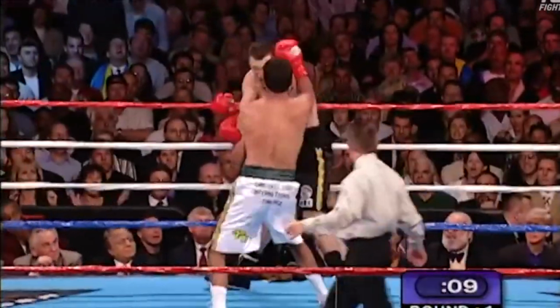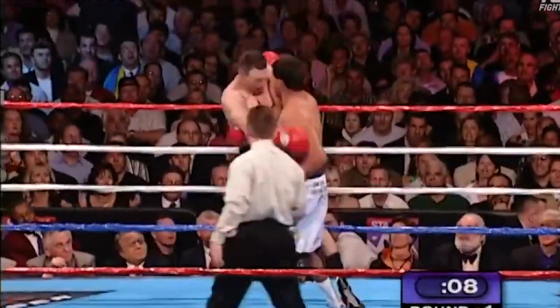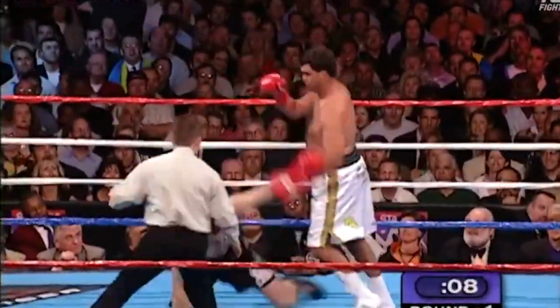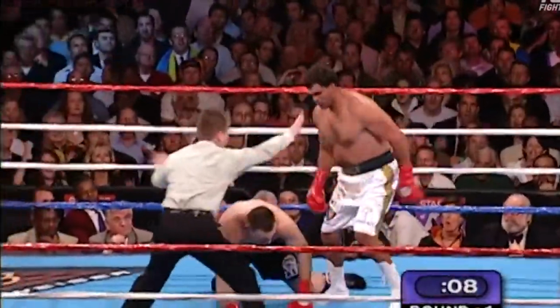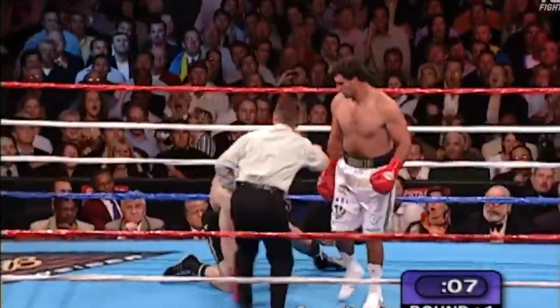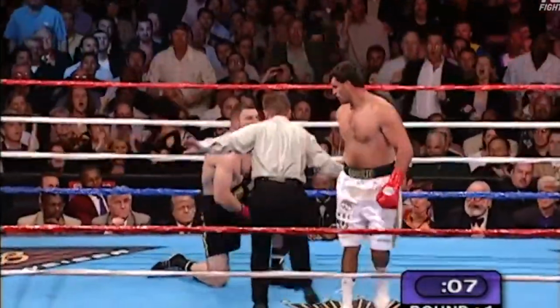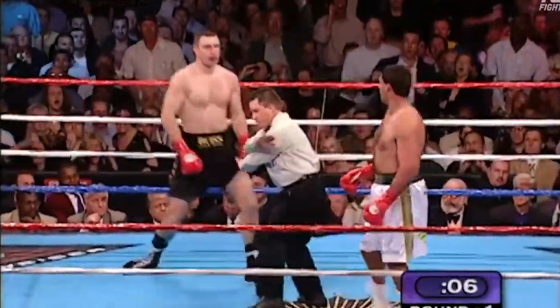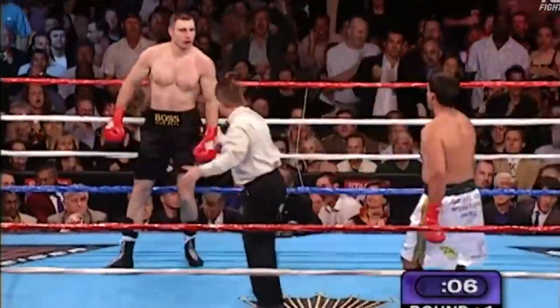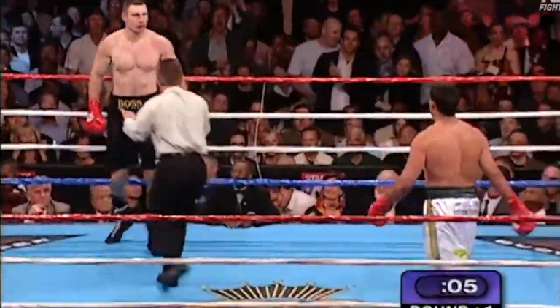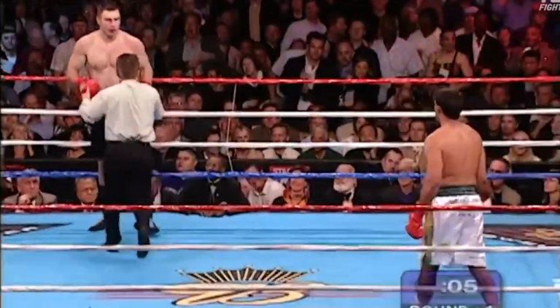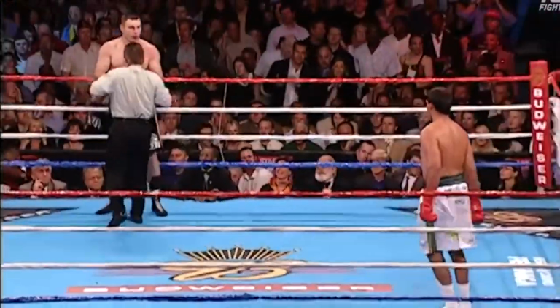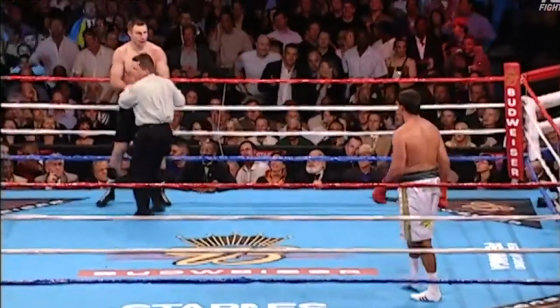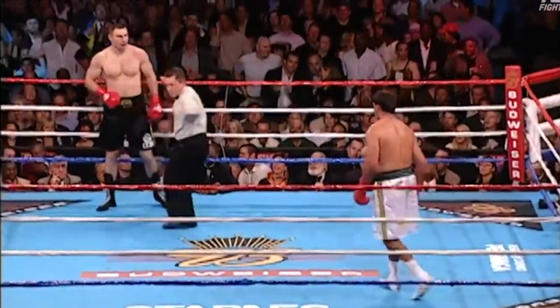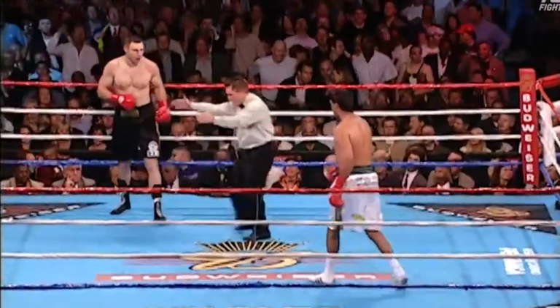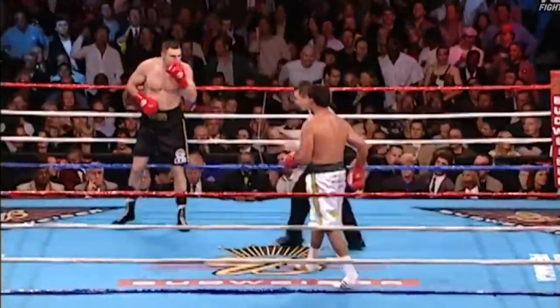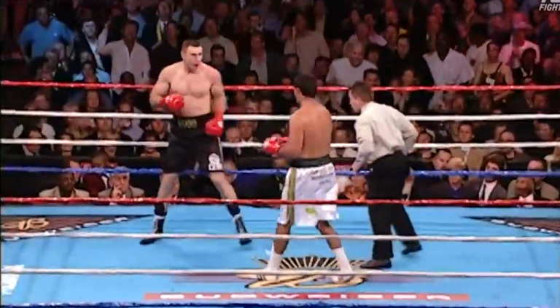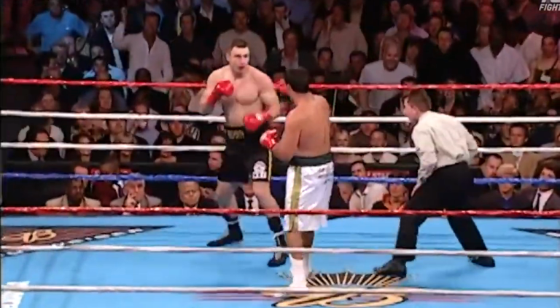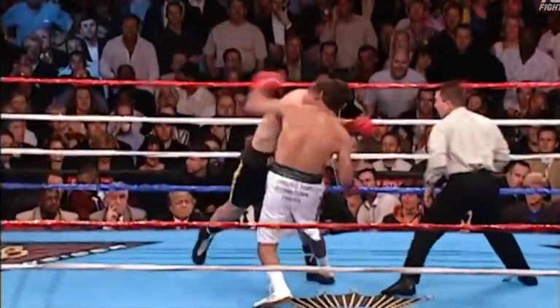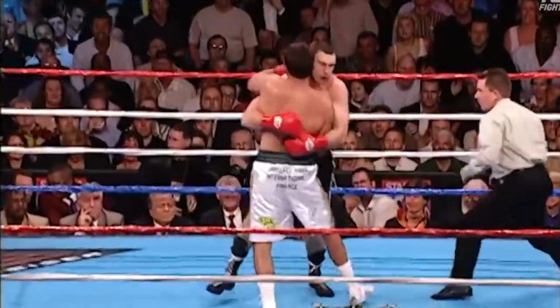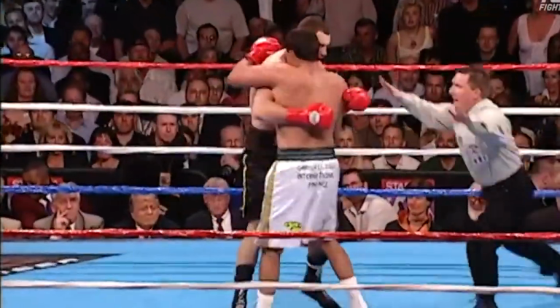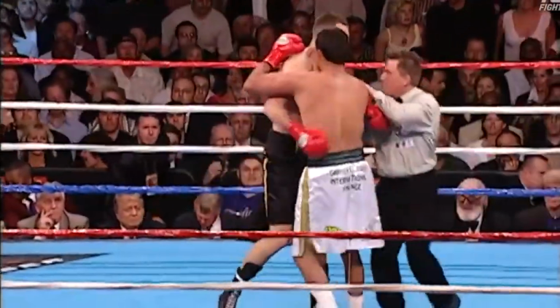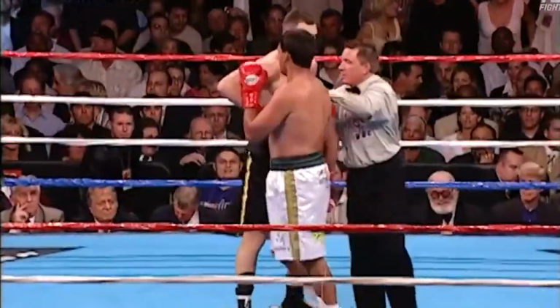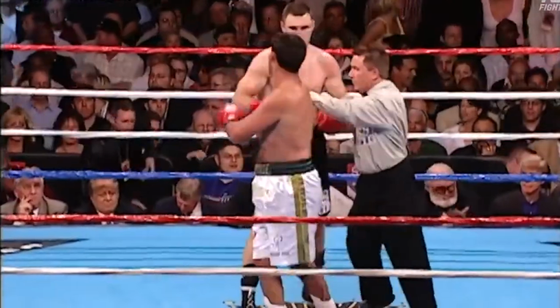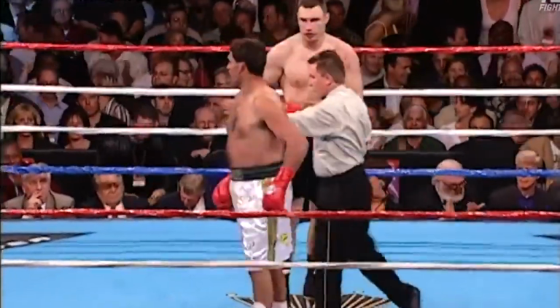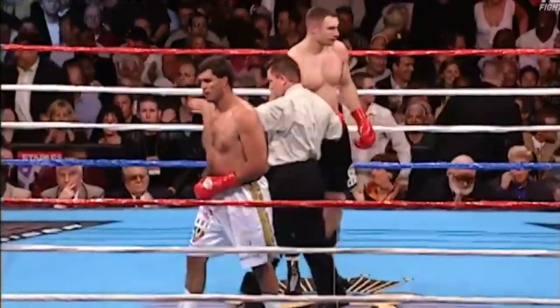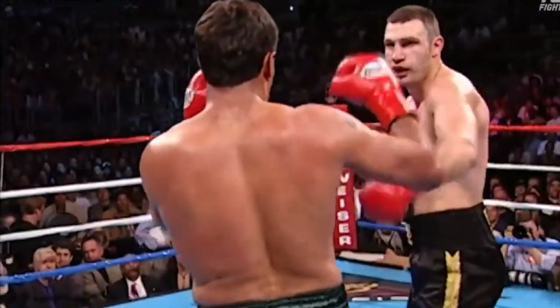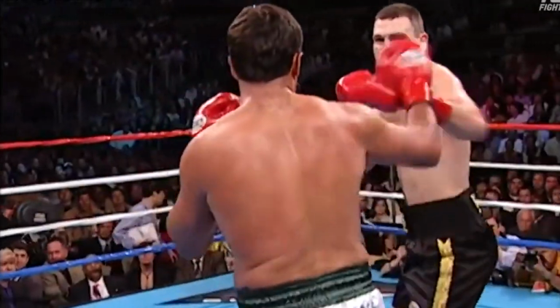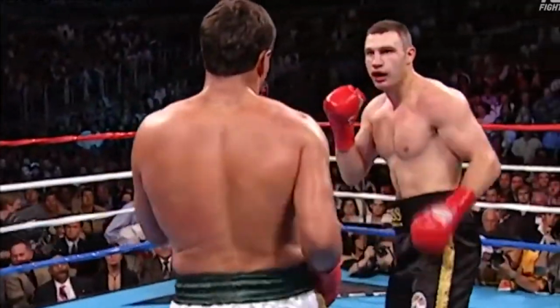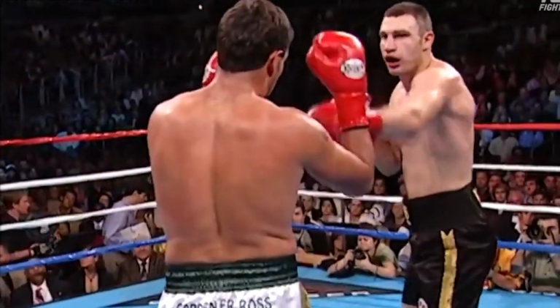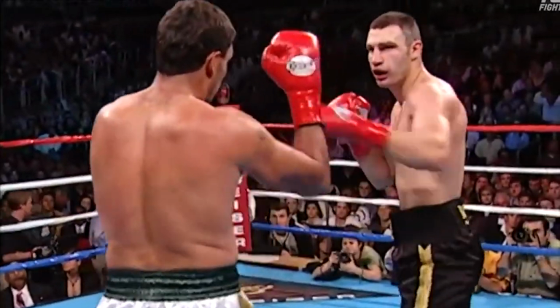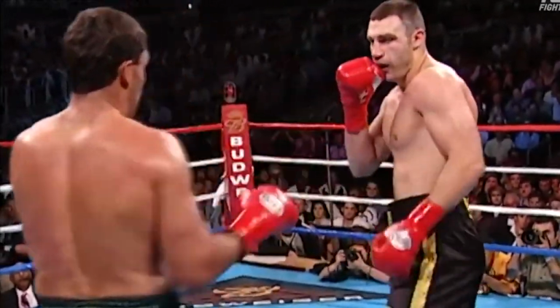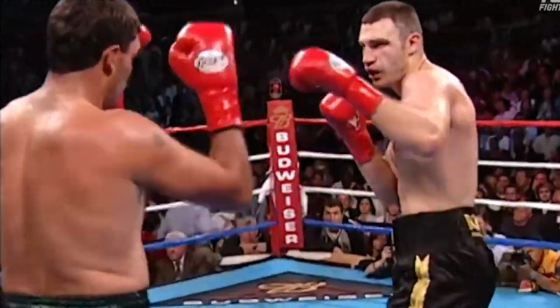Ten seconds to go in the round. And it's not going to be called a knockdown — that short, hard left hand by Sanders. There's nothing like it in boxing. There's the straight right hand attempt by Vitale Klitschko.